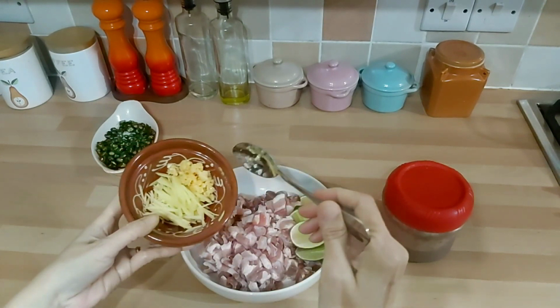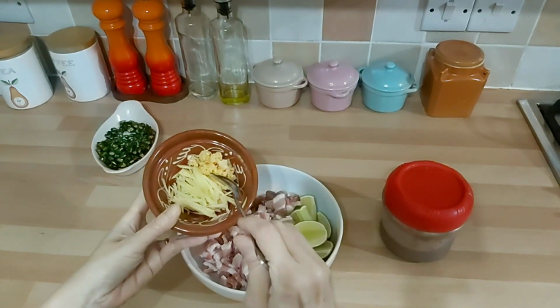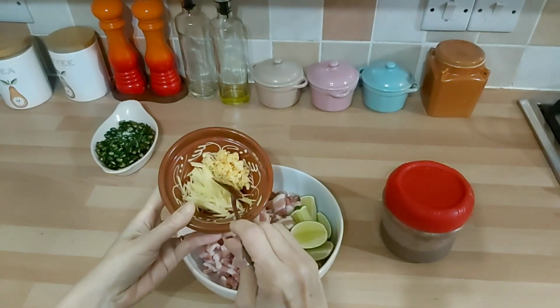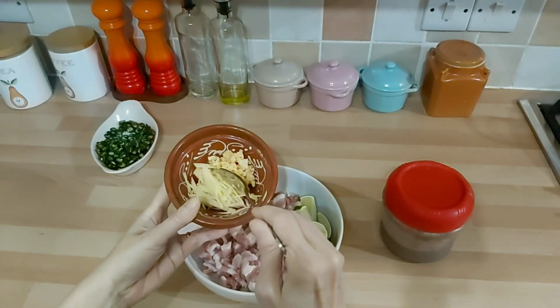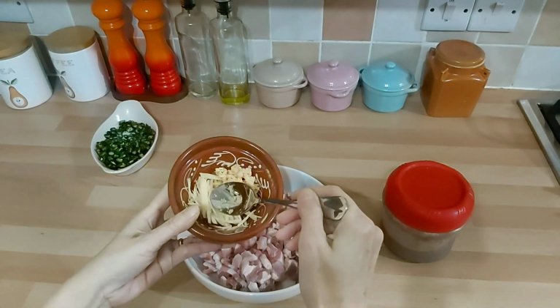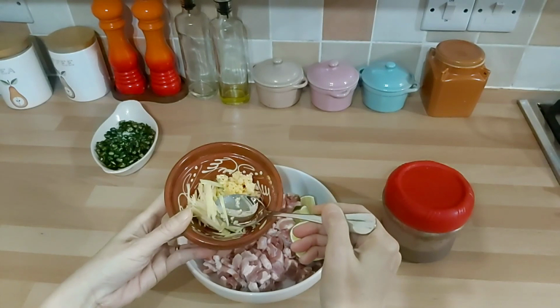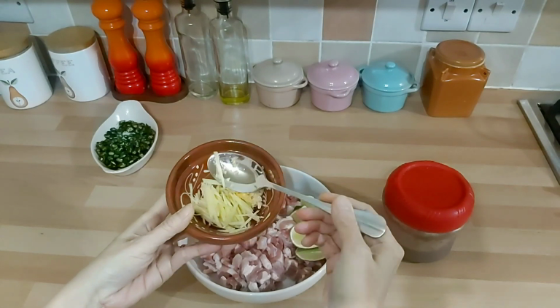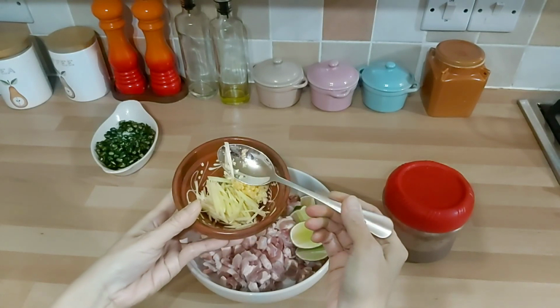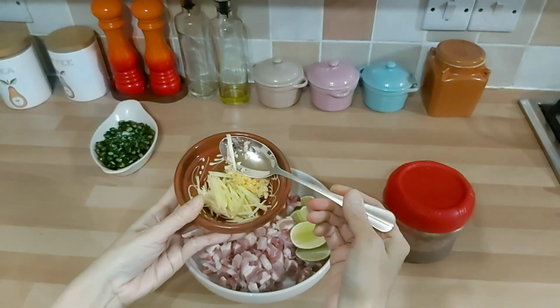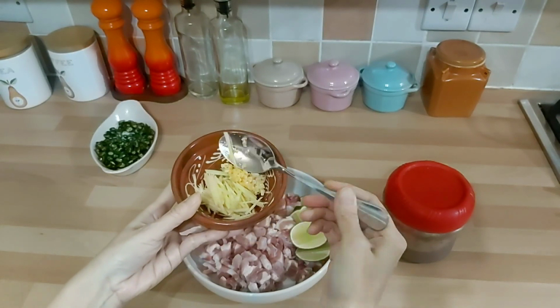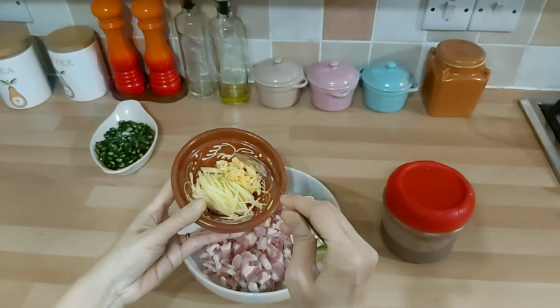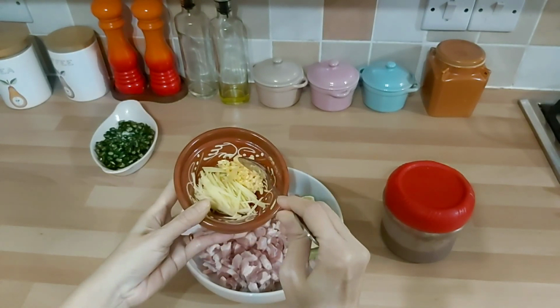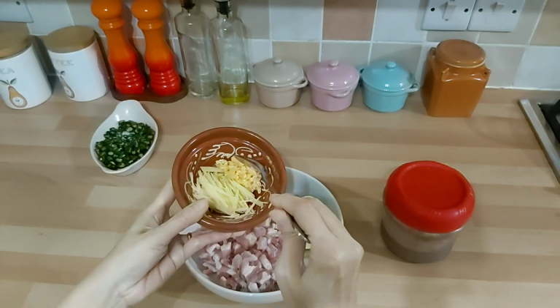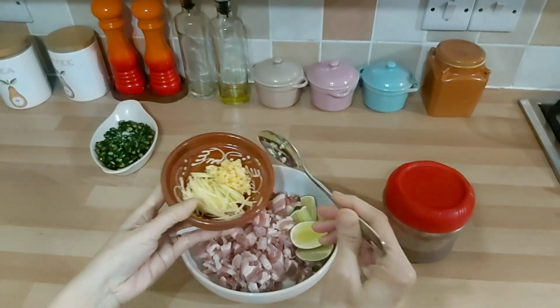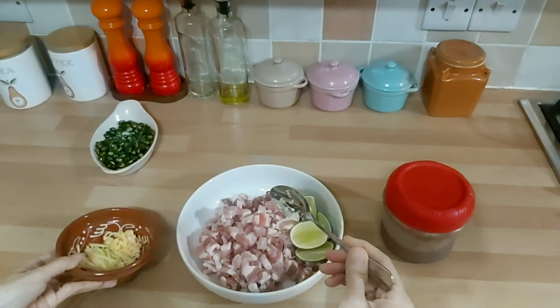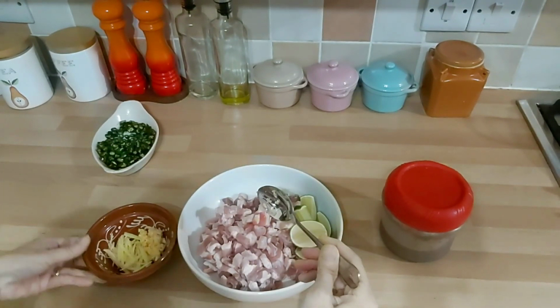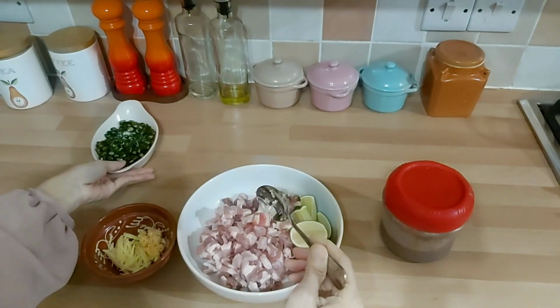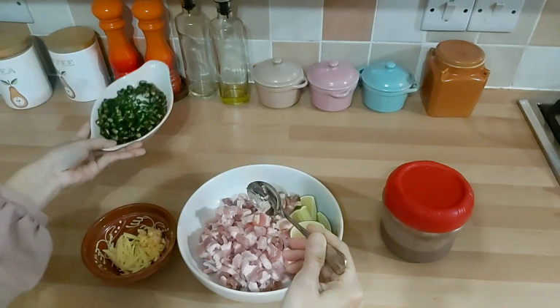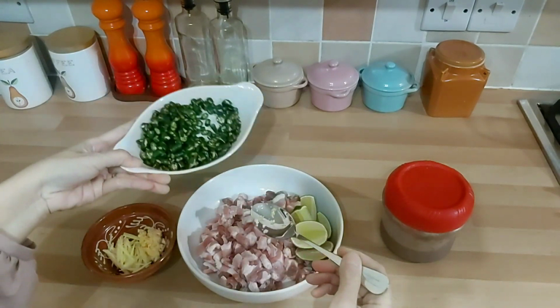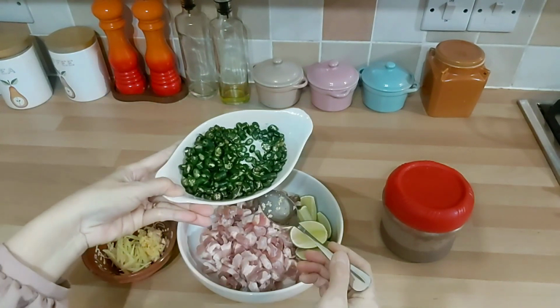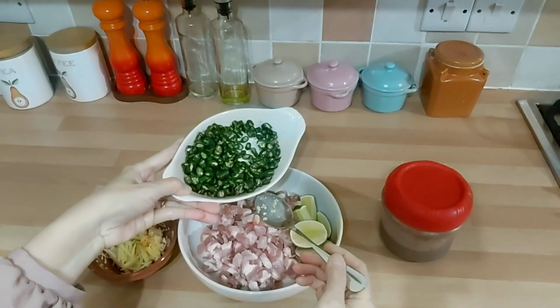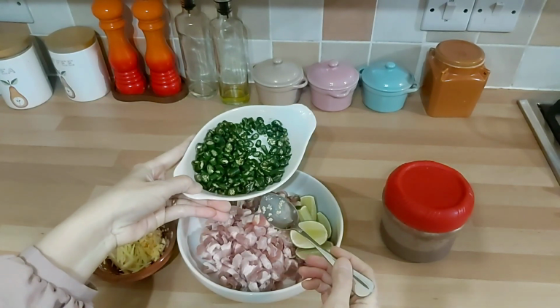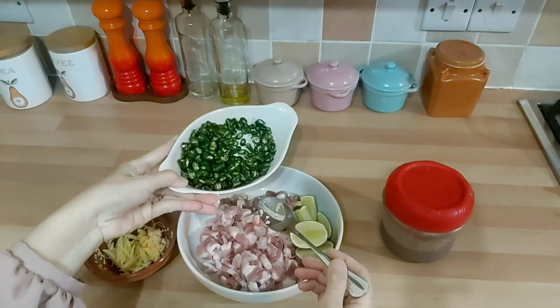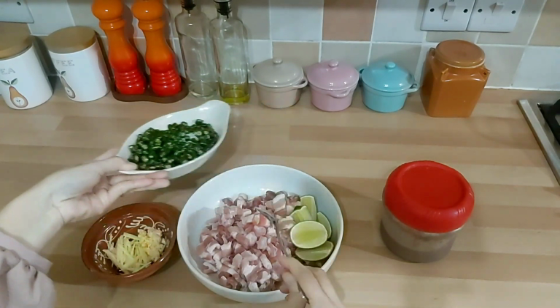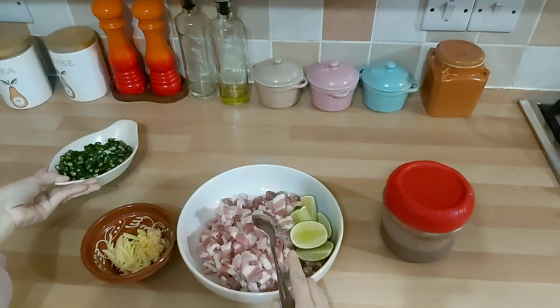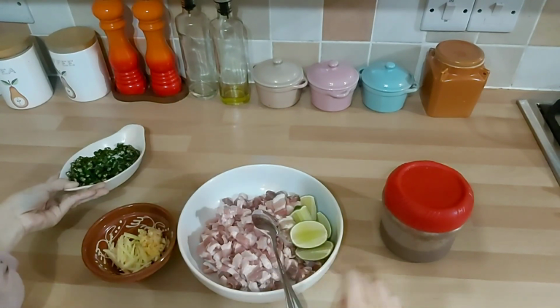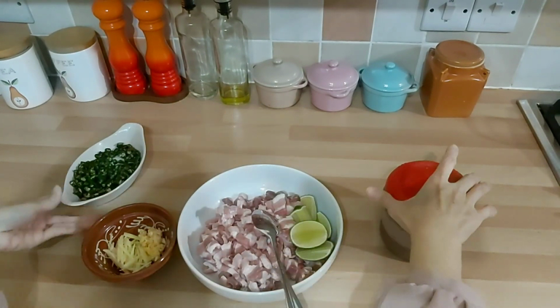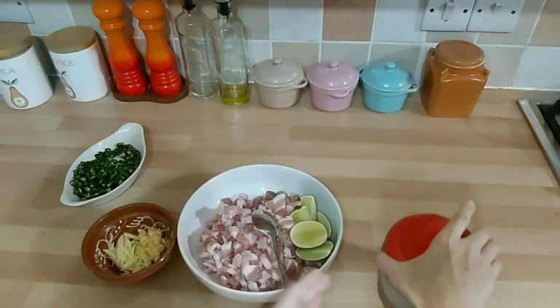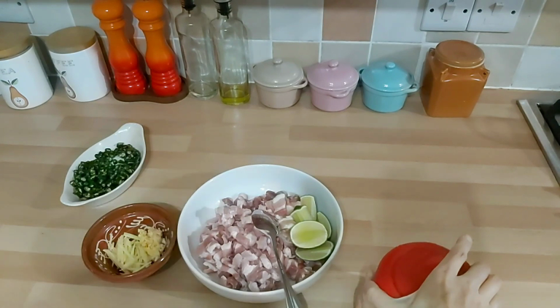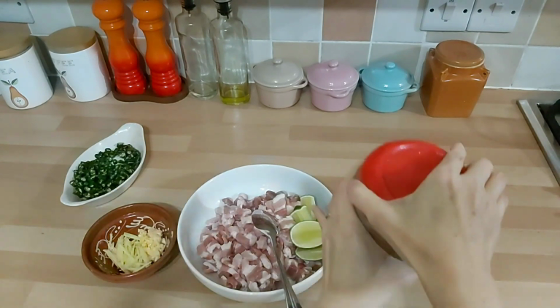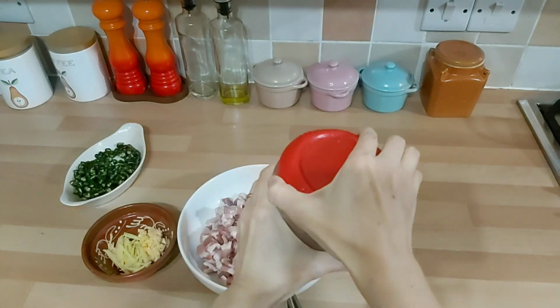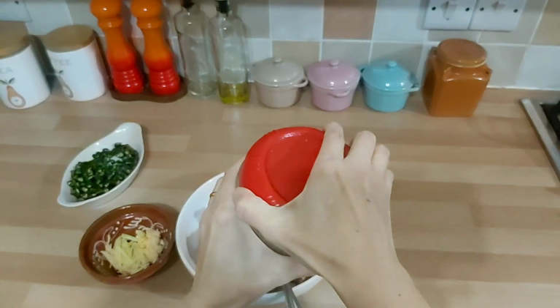Jadi ini ada jahe yang diiris julien gitu. Terus ini ada bawang putih cincang. Dan ini ada cabai rawit yang diiris-iris. Dan ini yang namanya ham he itu loh.